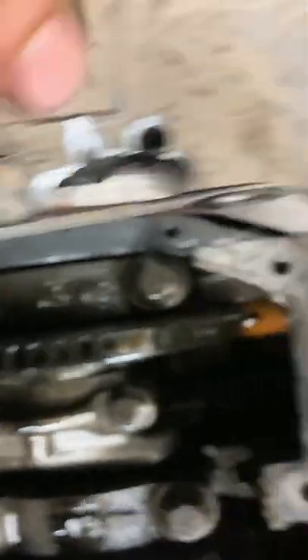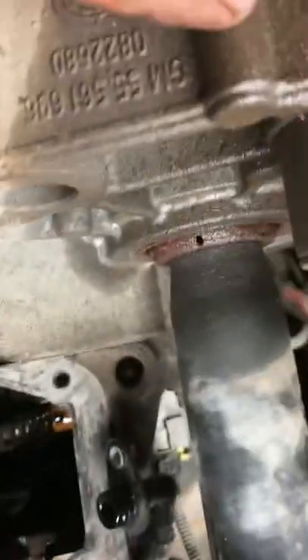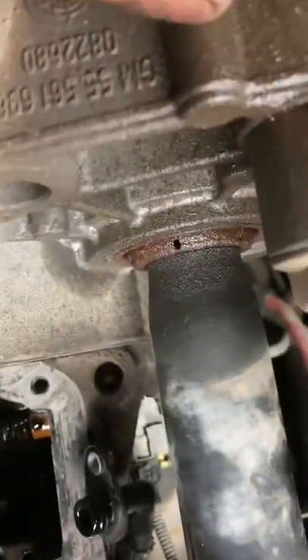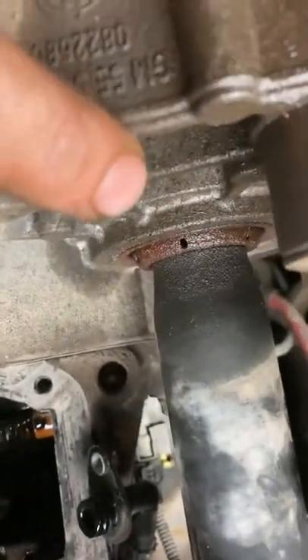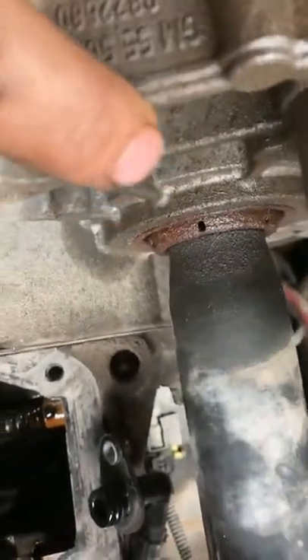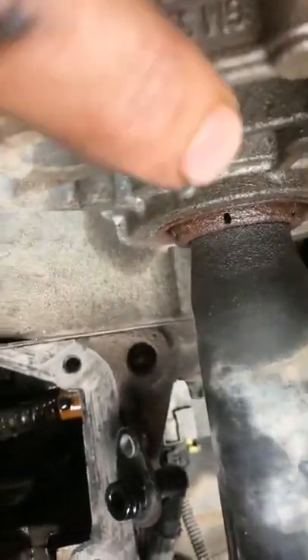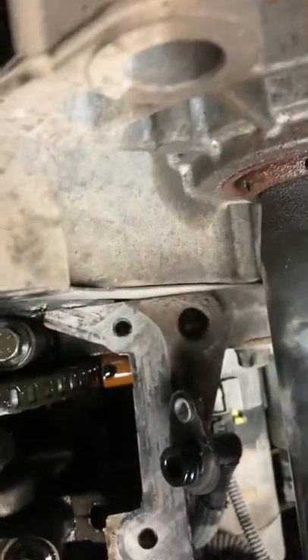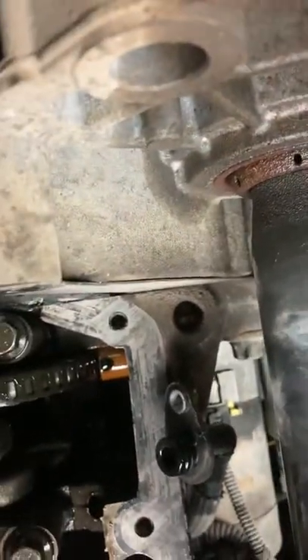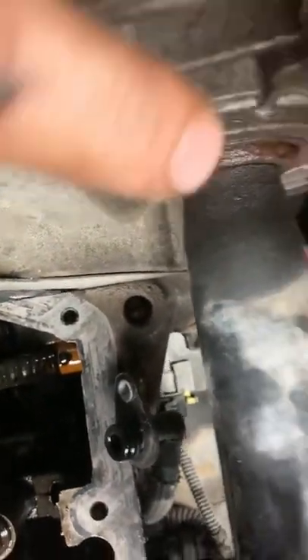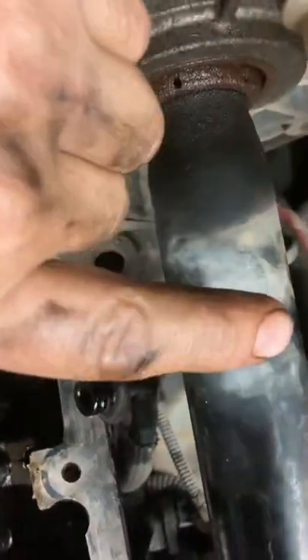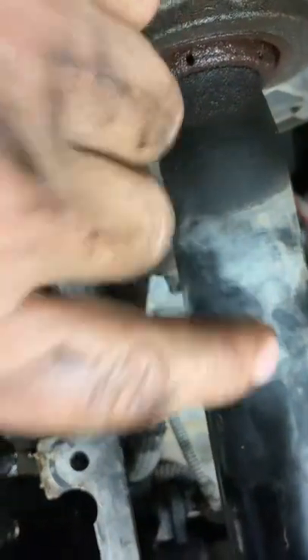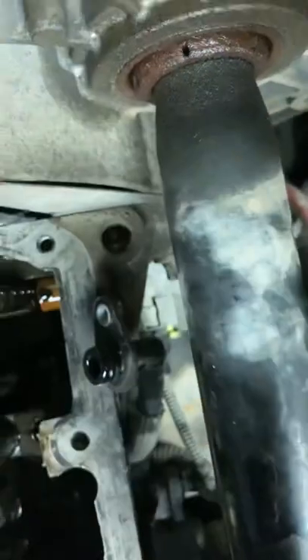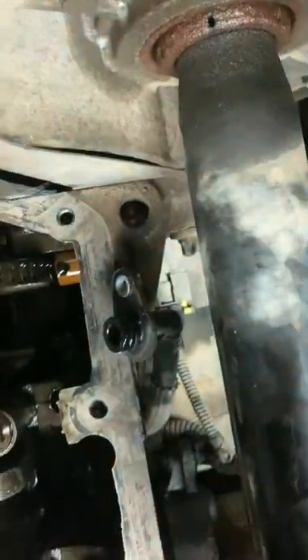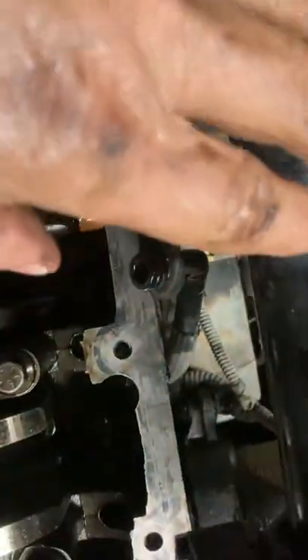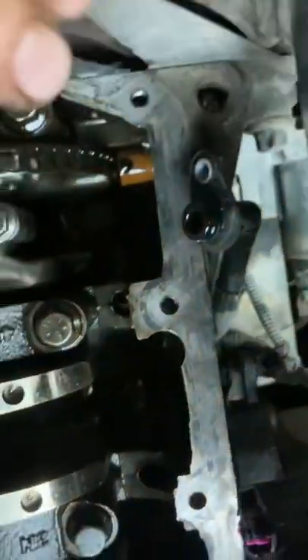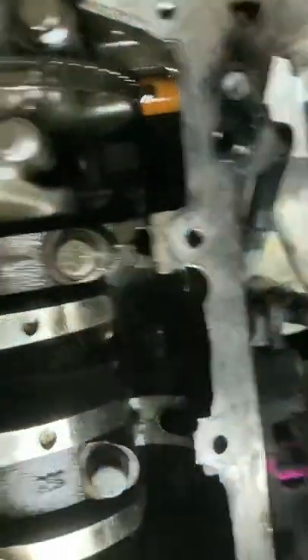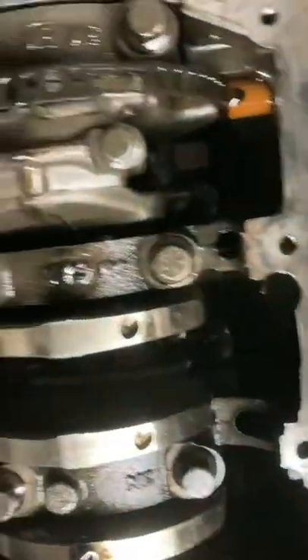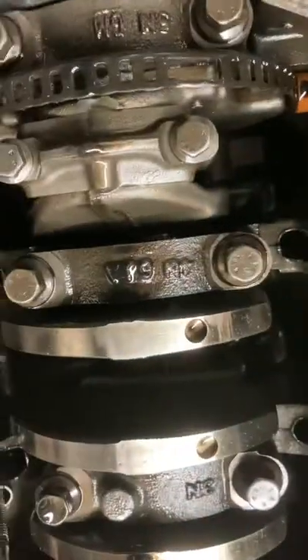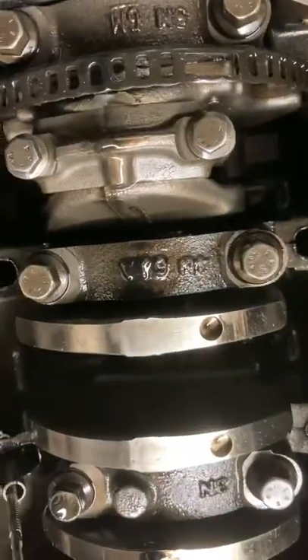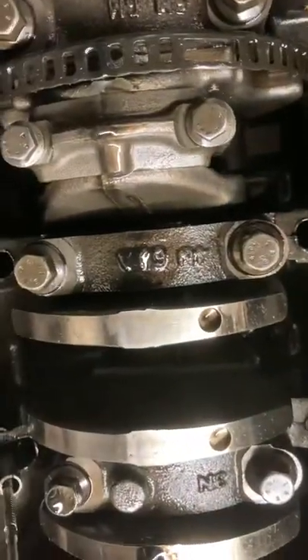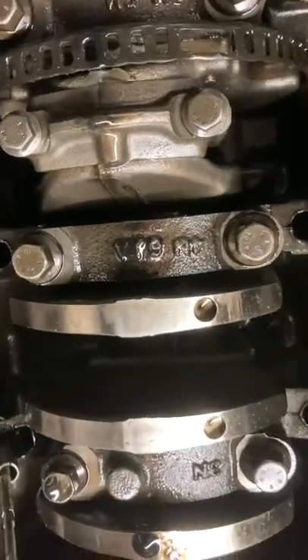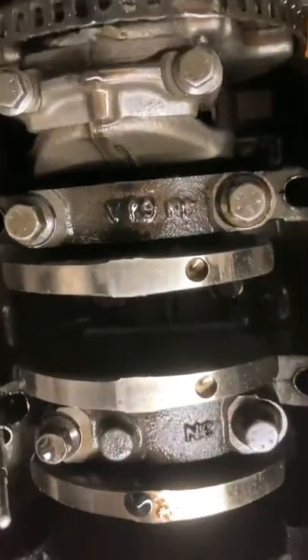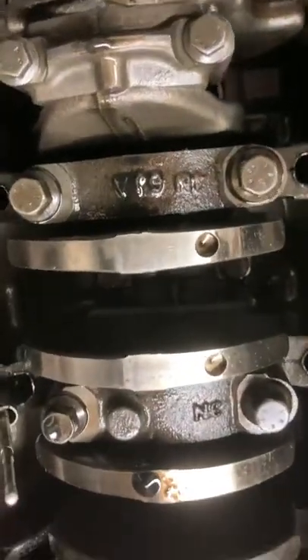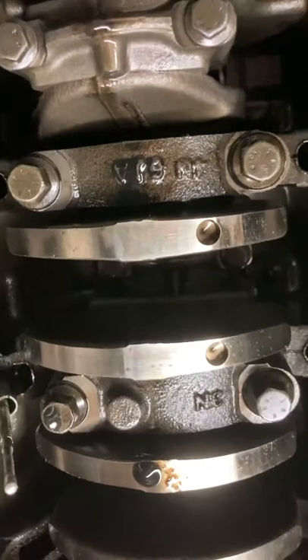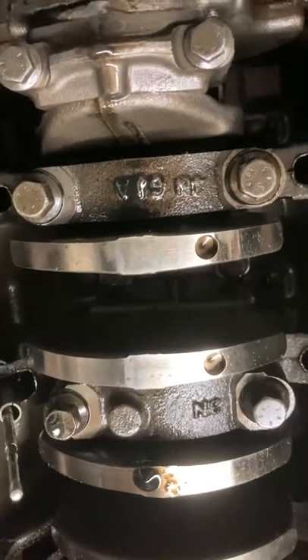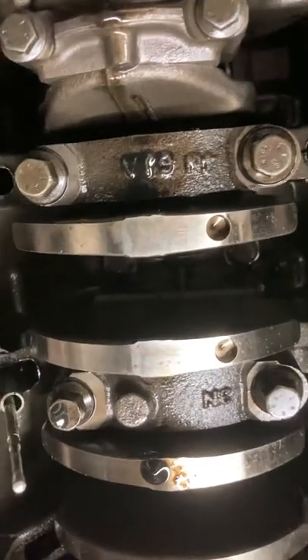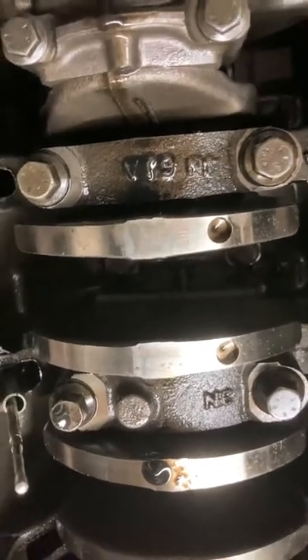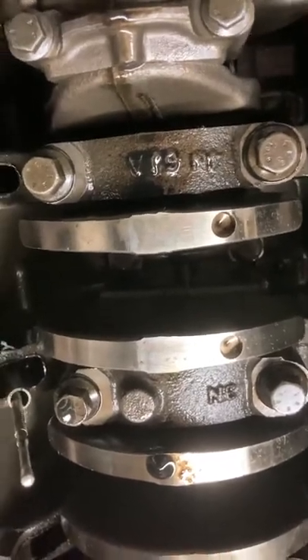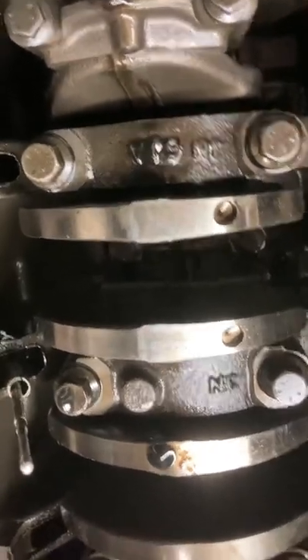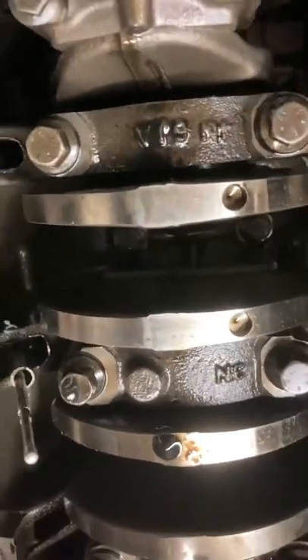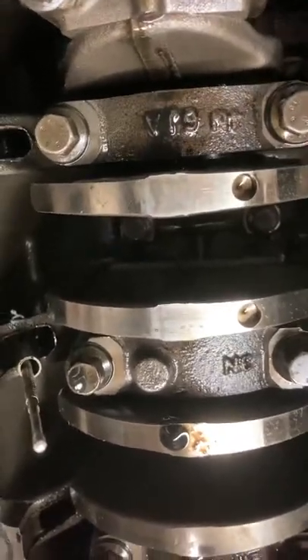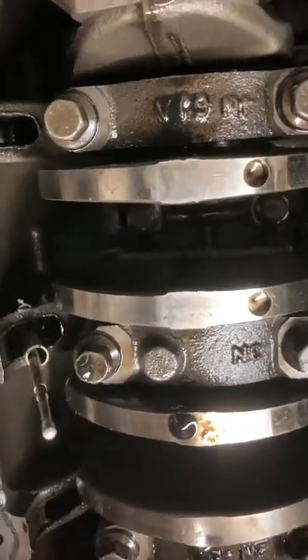I actually ended up losing a little bit of gearbox oil because I took this out — you don't even need to do that. I'm telling you so you don't have to learn this stuff the hard way.